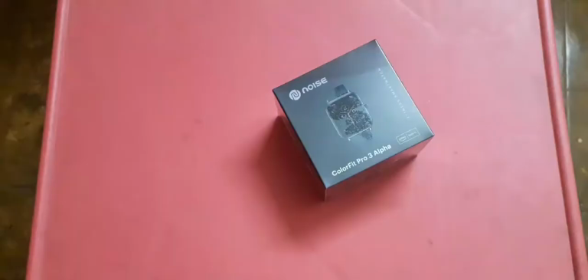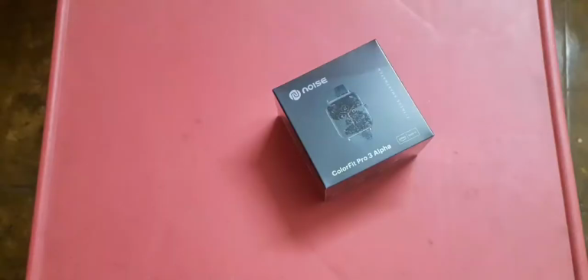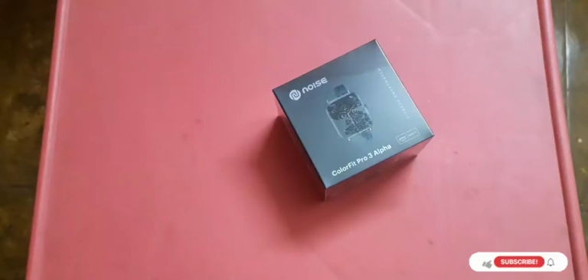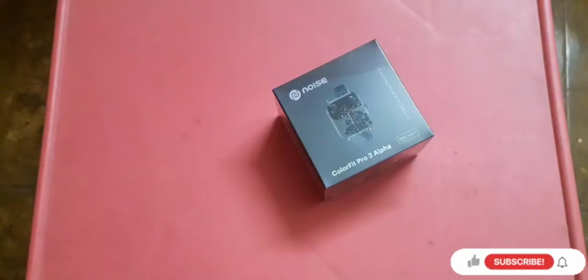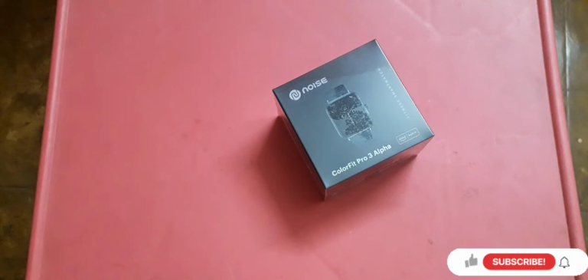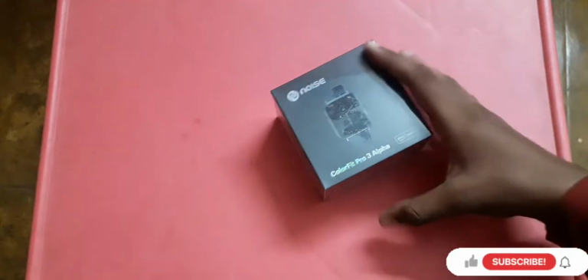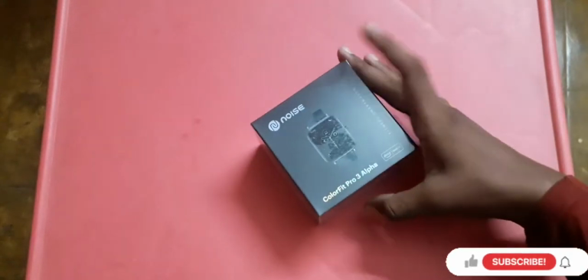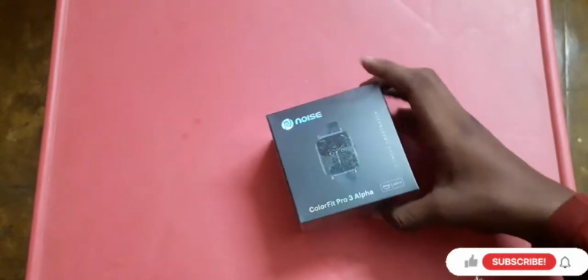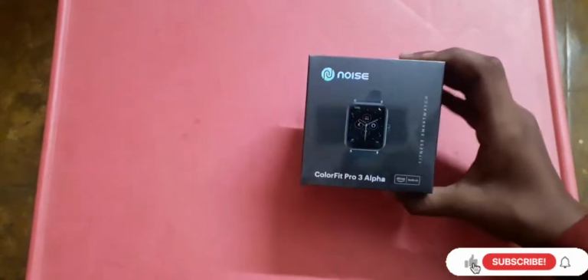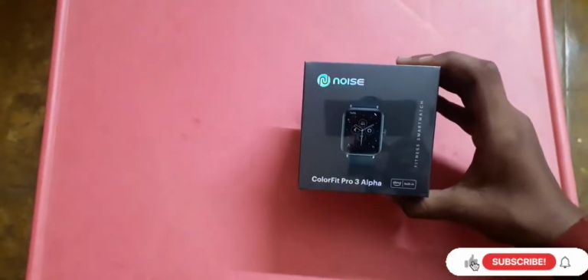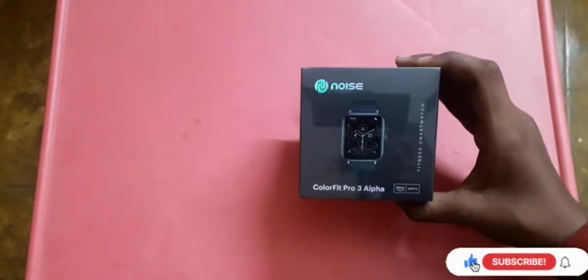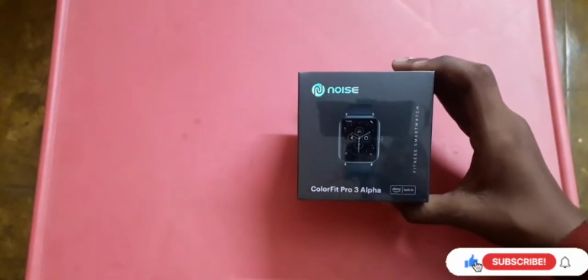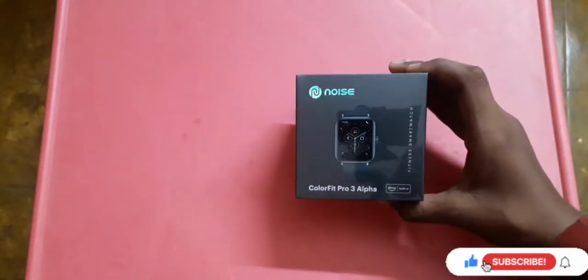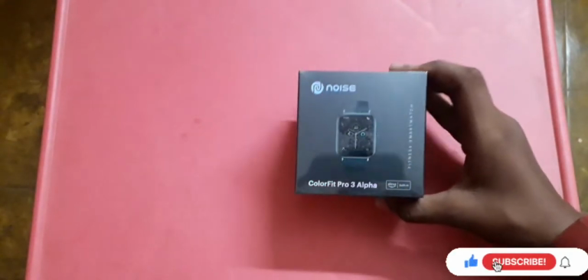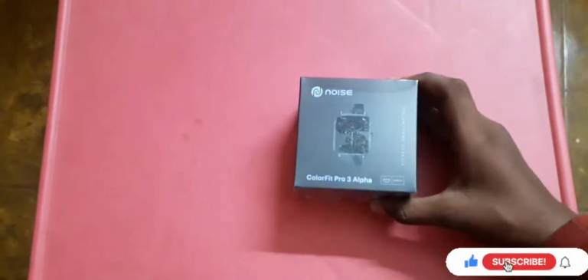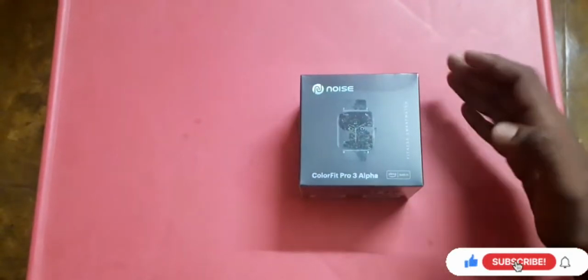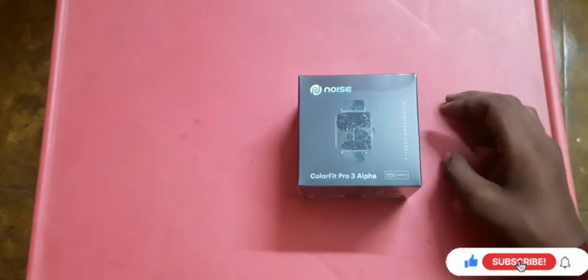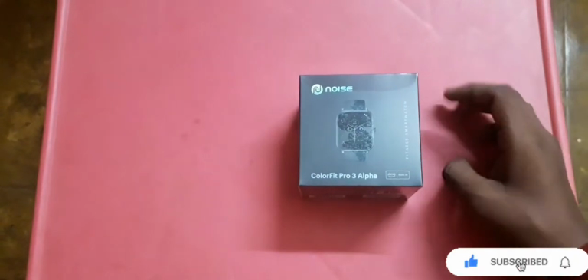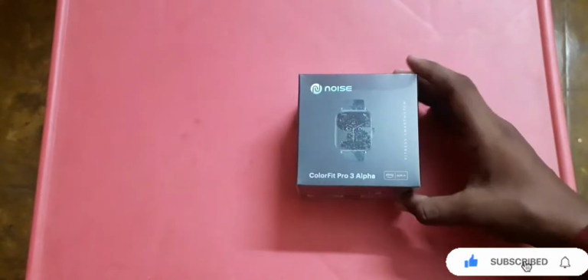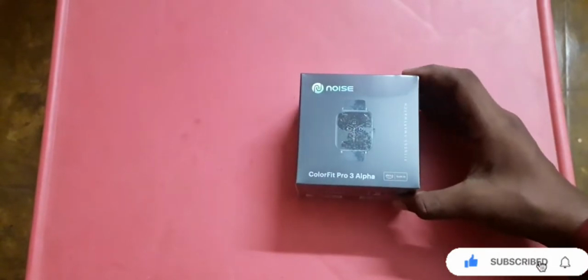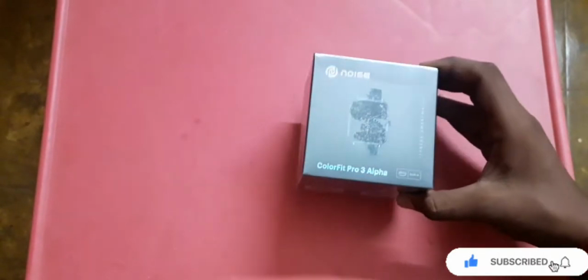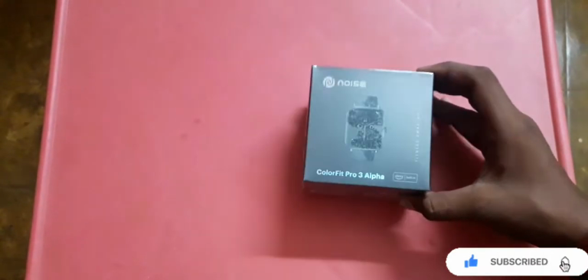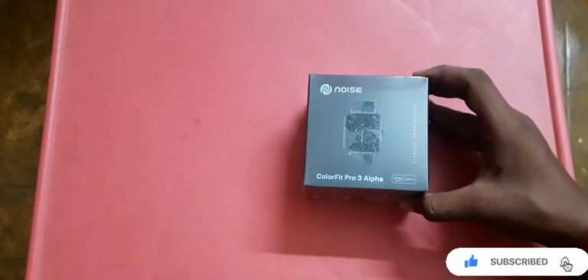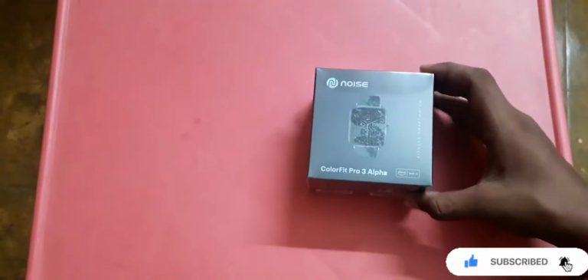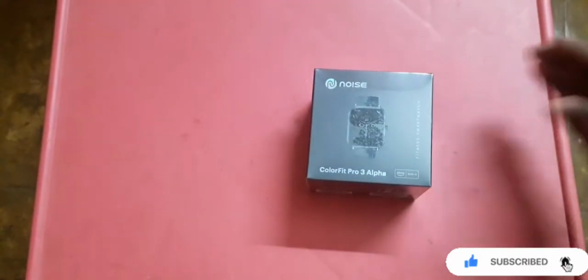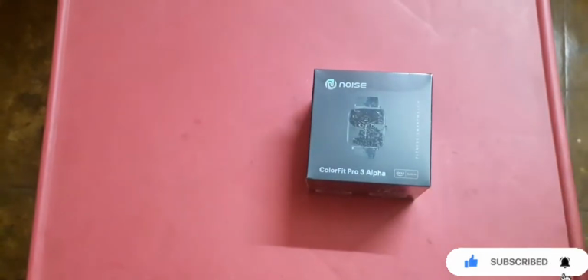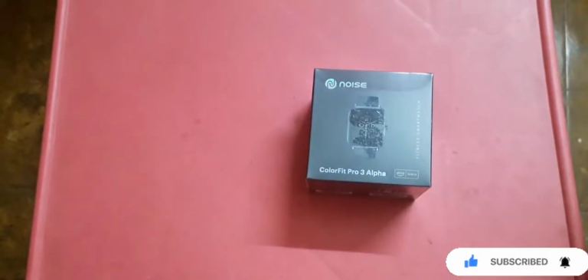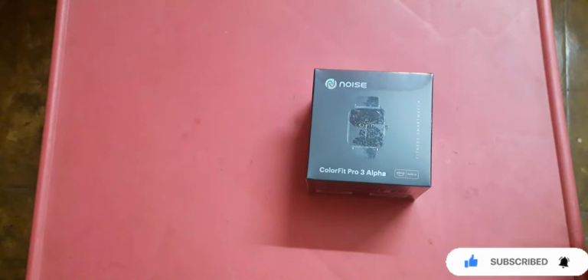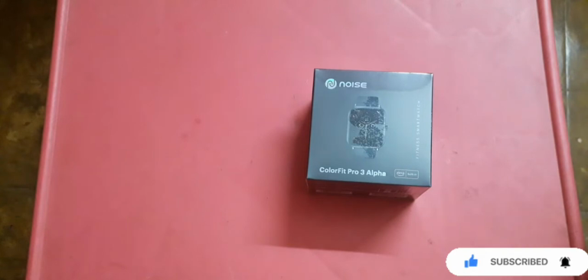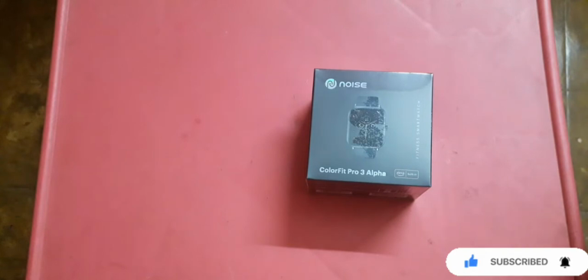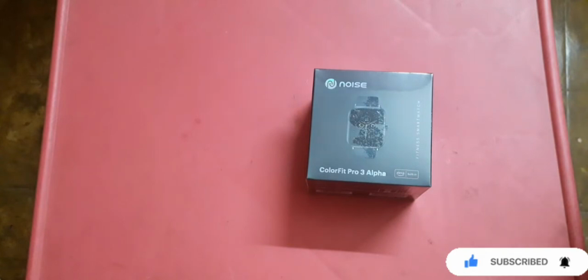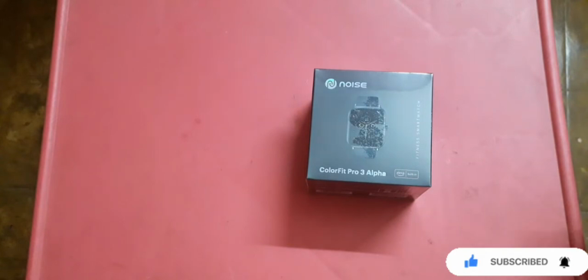Today I have an interesting product called the Noise ColorFit Pro 3 Alpha smartwatch. It launched about a month back. I got it via Flipkart. The current price is 599, and I got it during a summer sale offer.